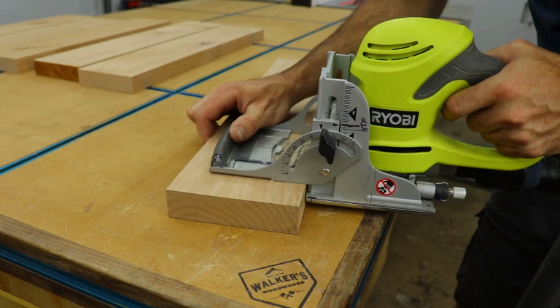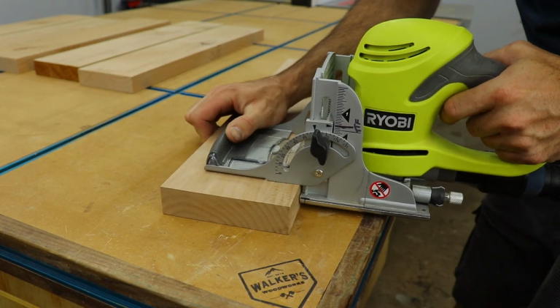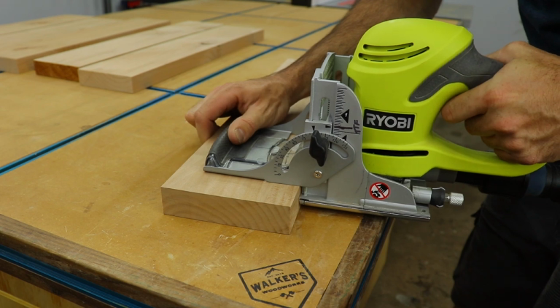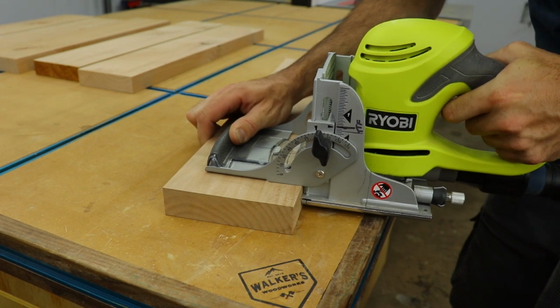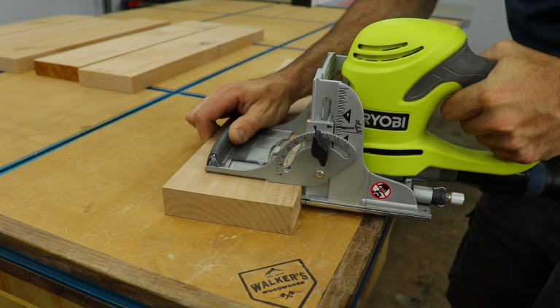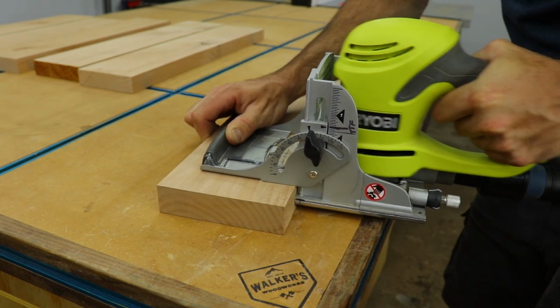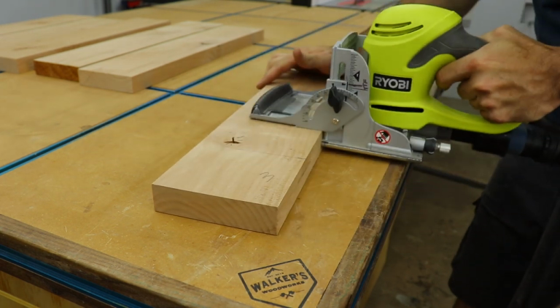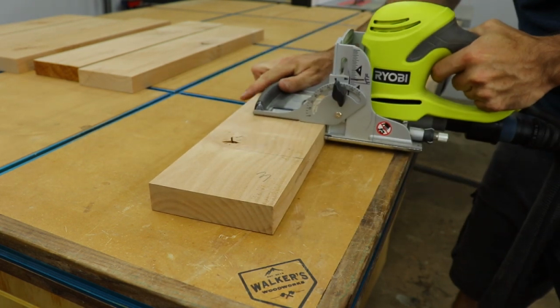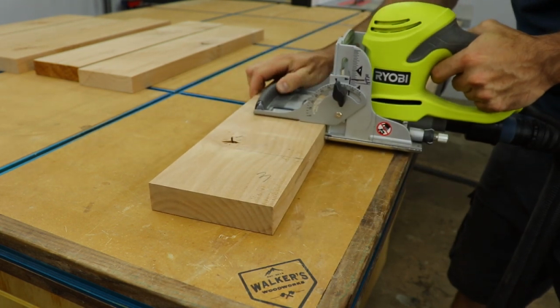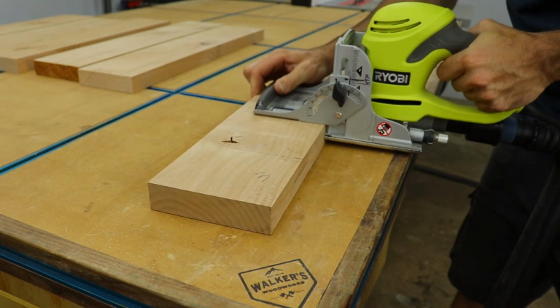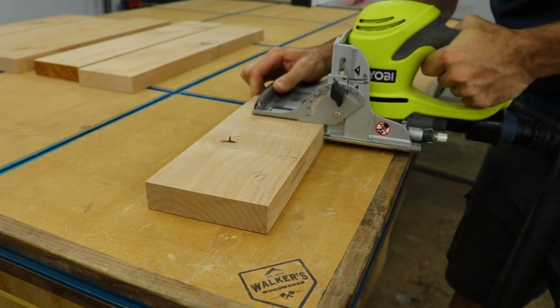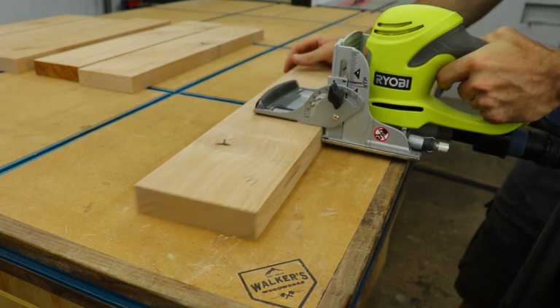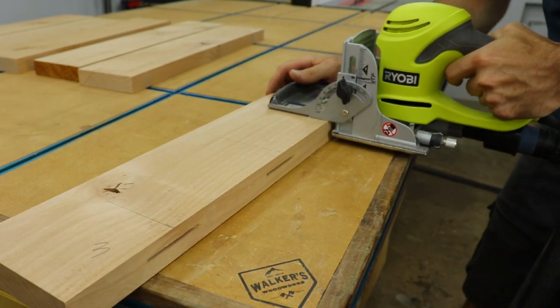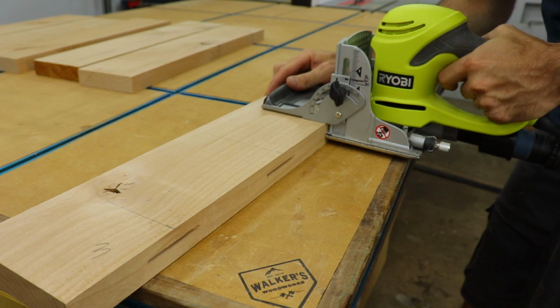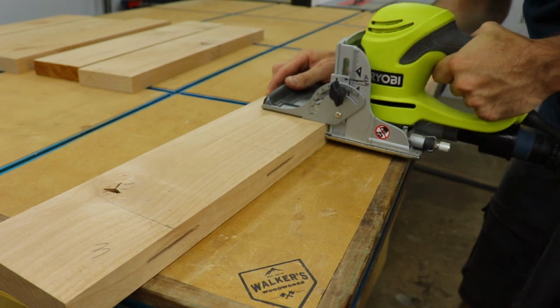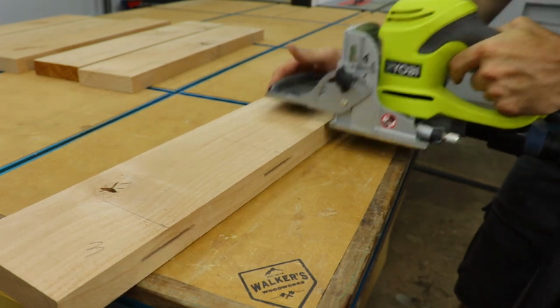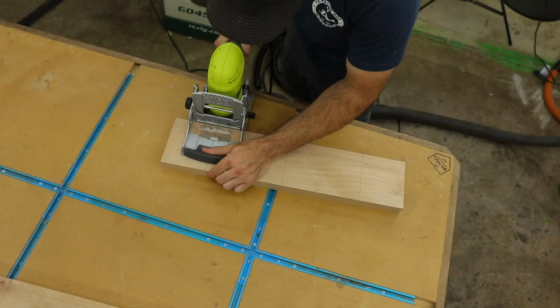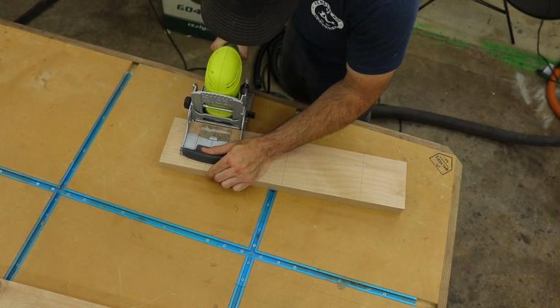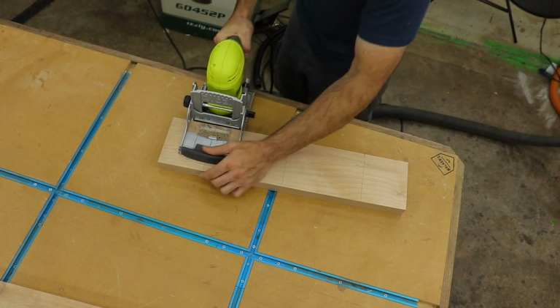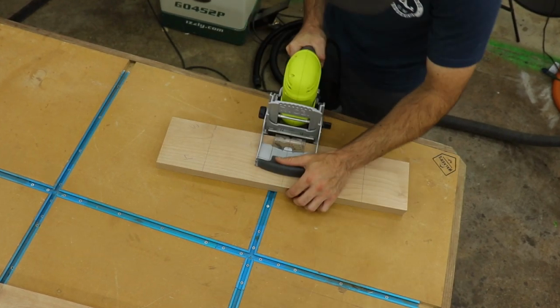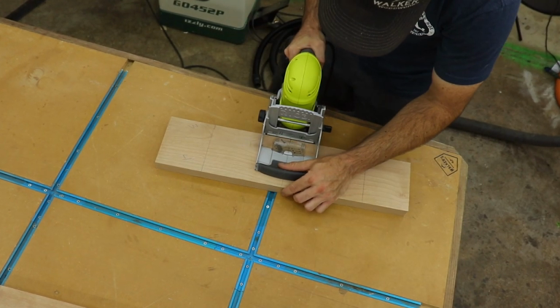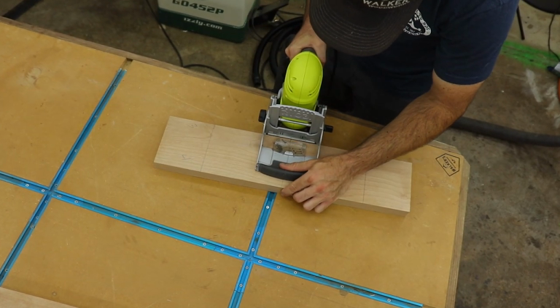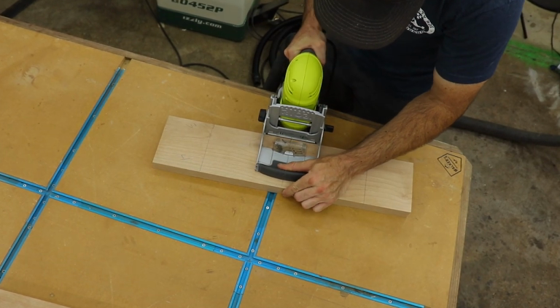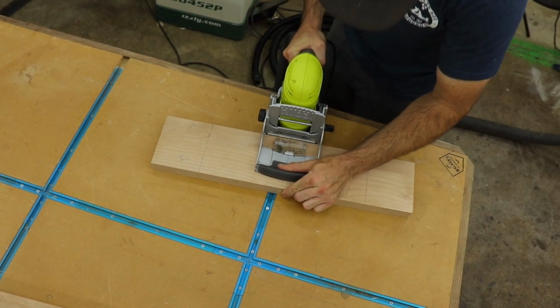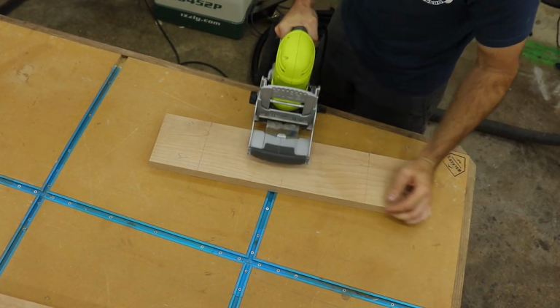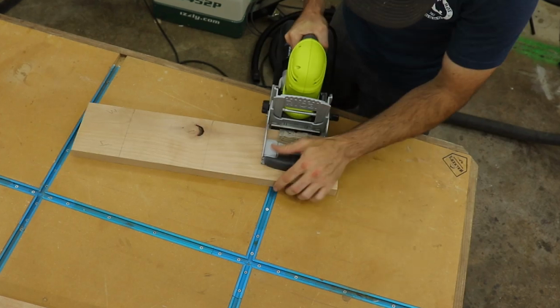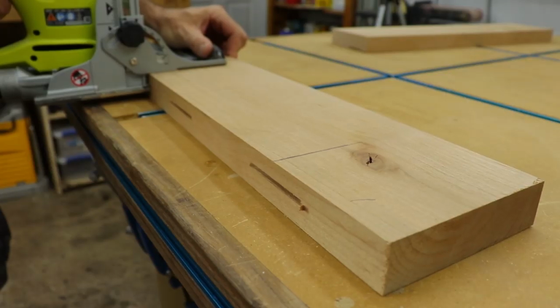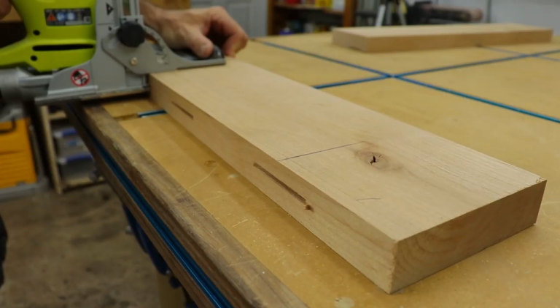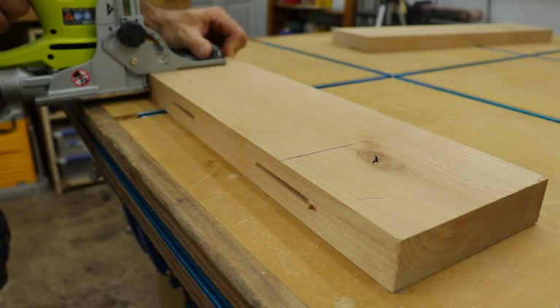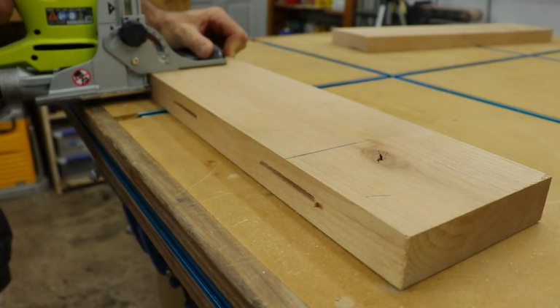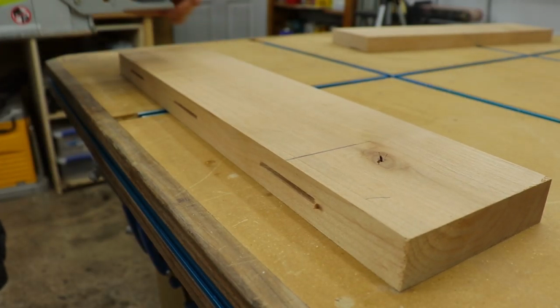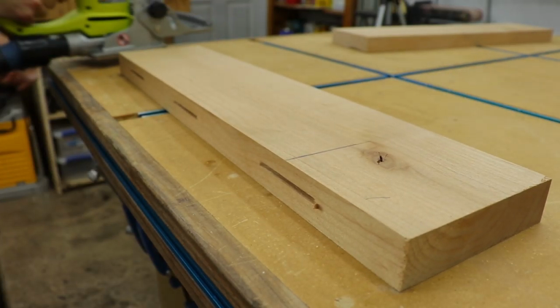People ask me all the time if this Ryobi is a good biscuit joiner. To be honest, it's the only one I've ever owned, but it has served me well for years, and for the price it's probably pretty hard to beat. I'll put a link to it, as well as all the other tools and items I use in this video, in the description below for you guys to check out.